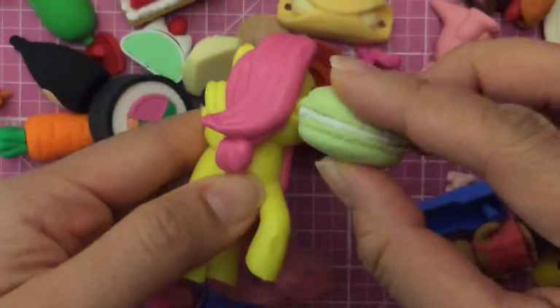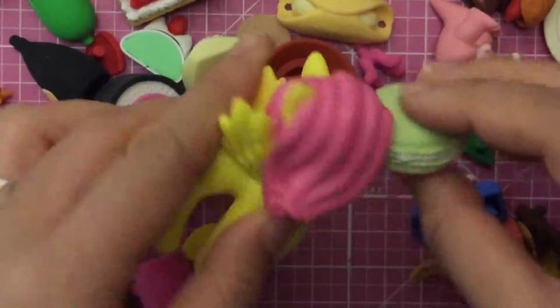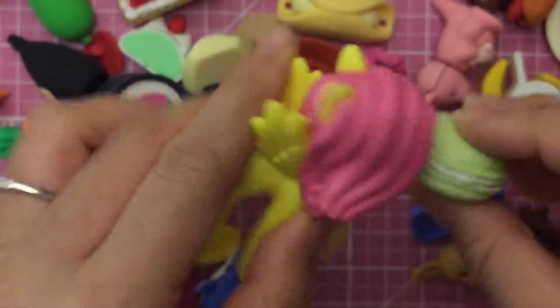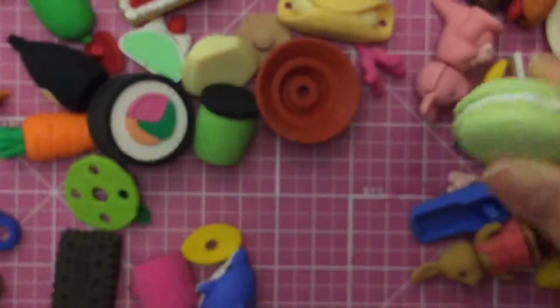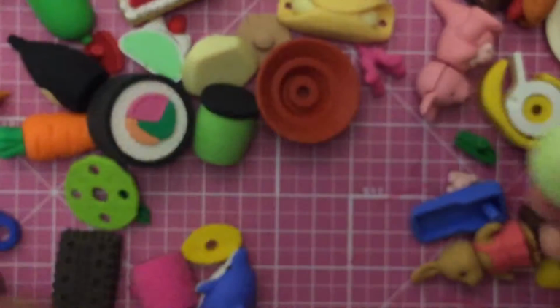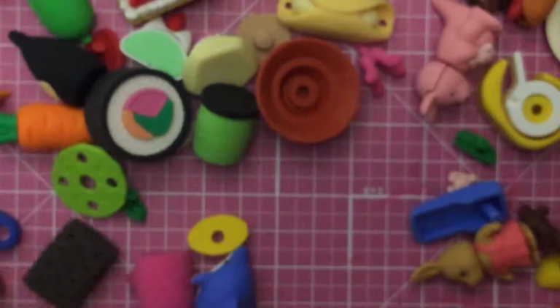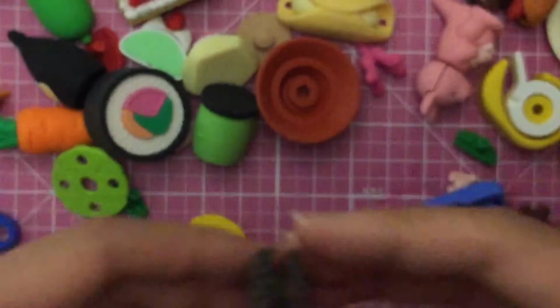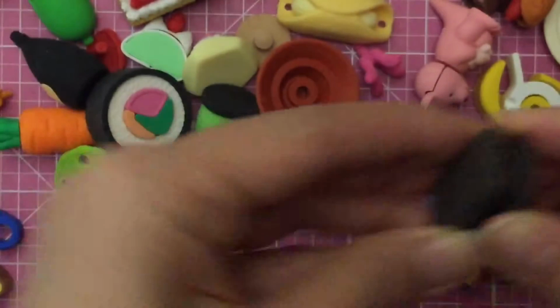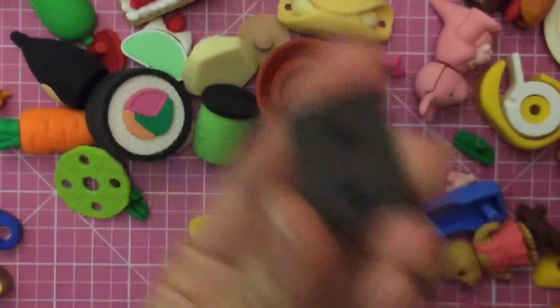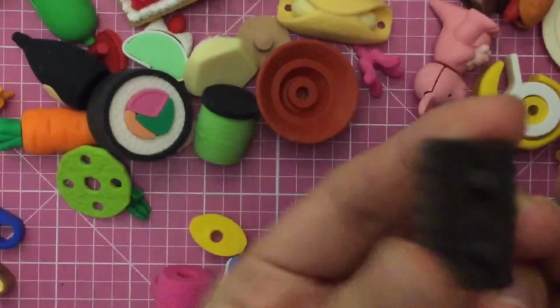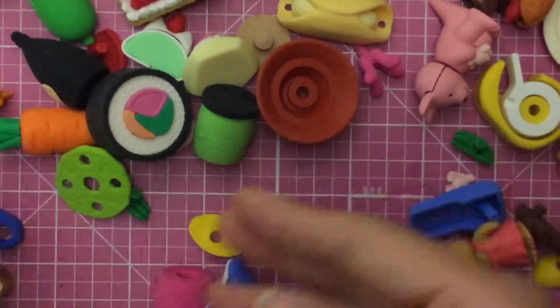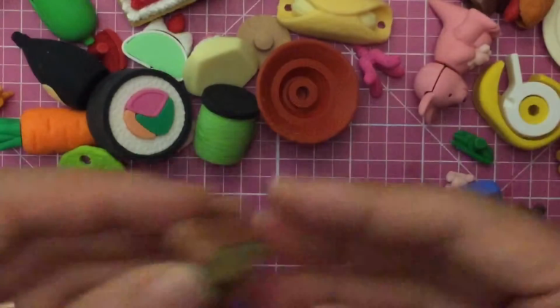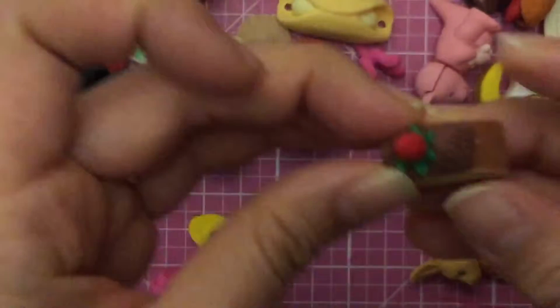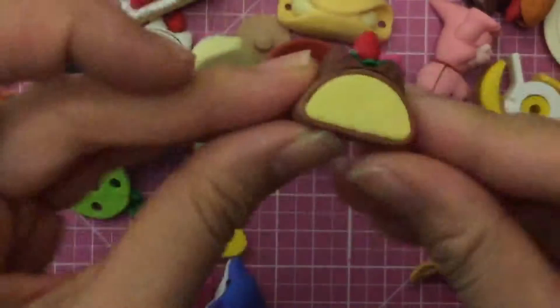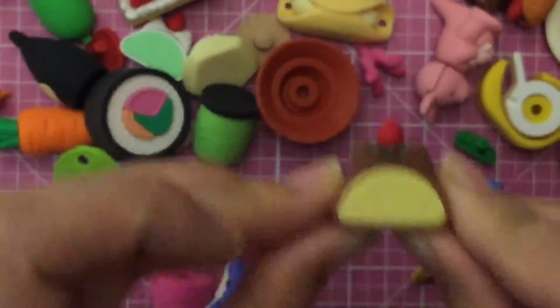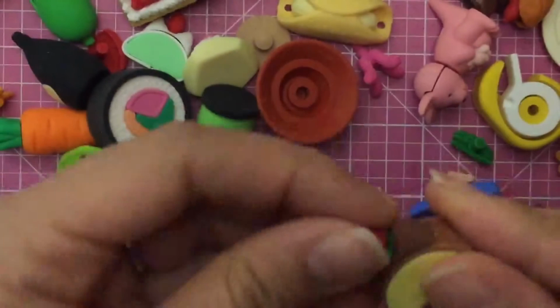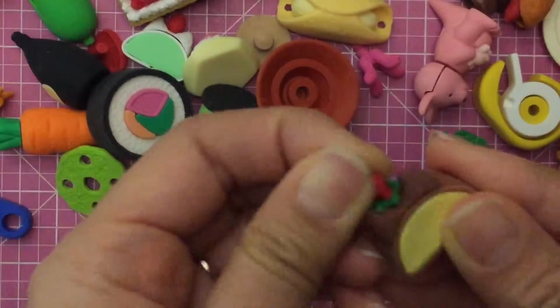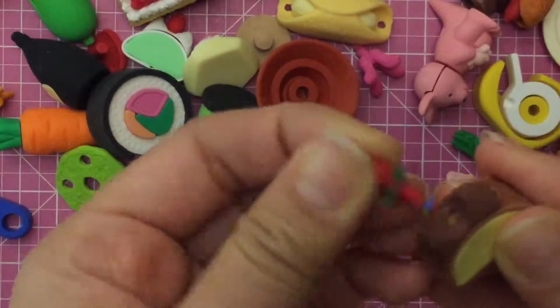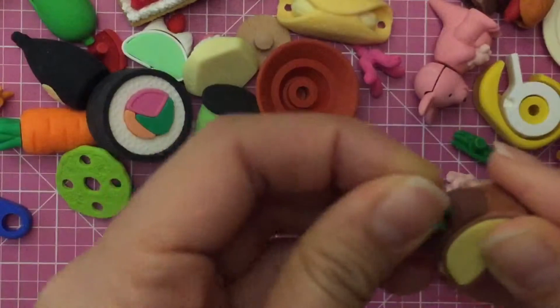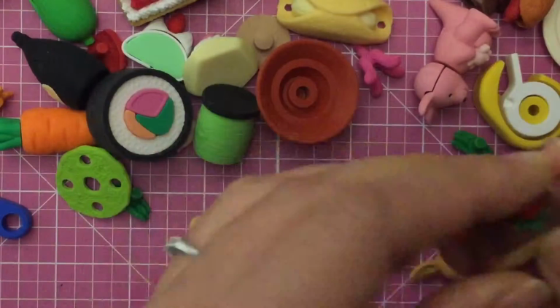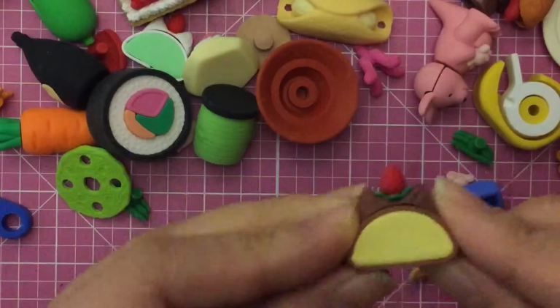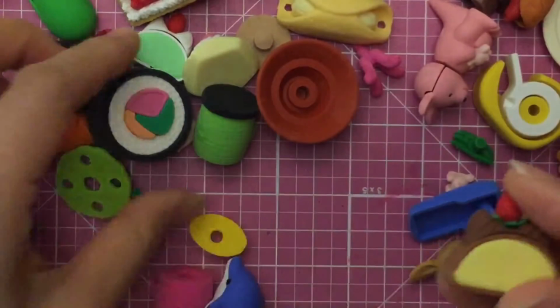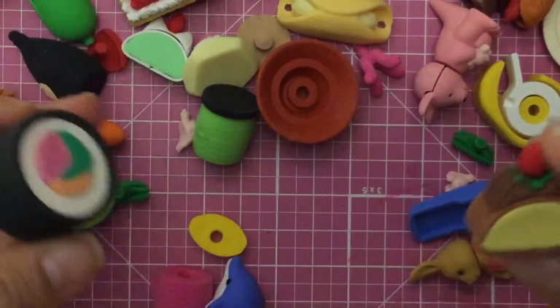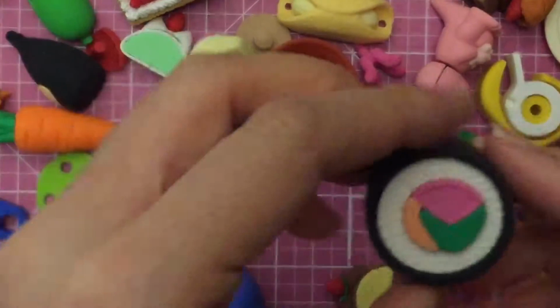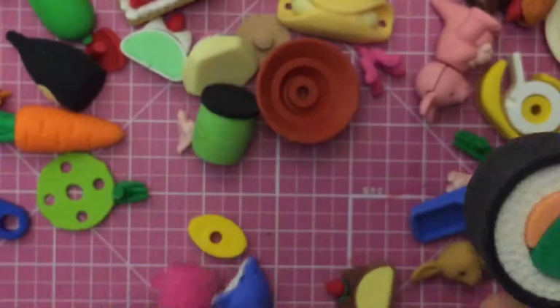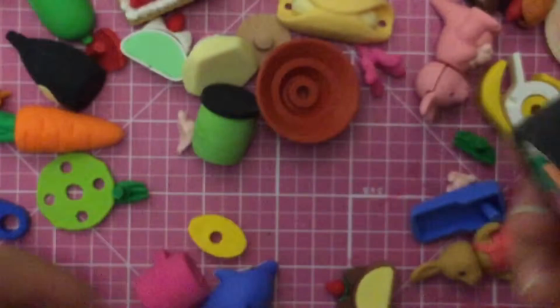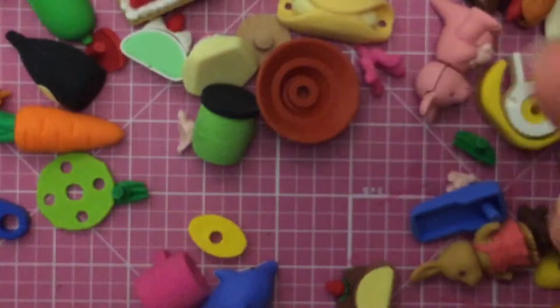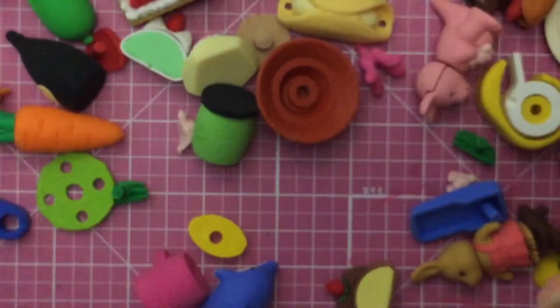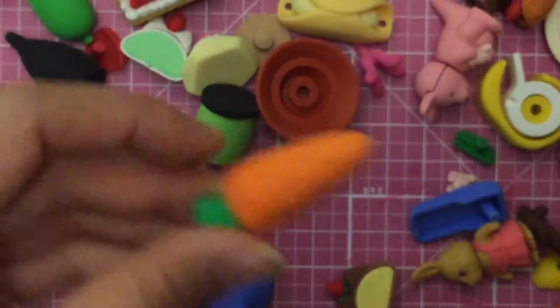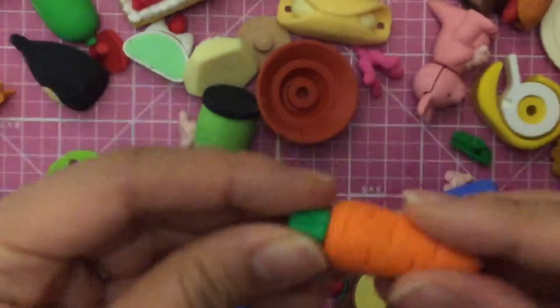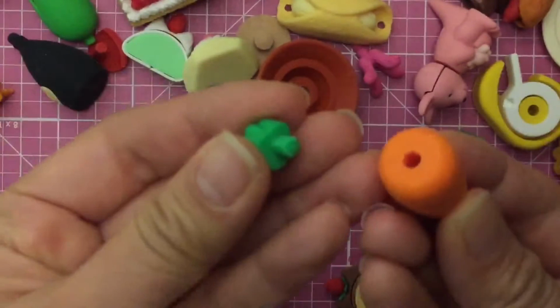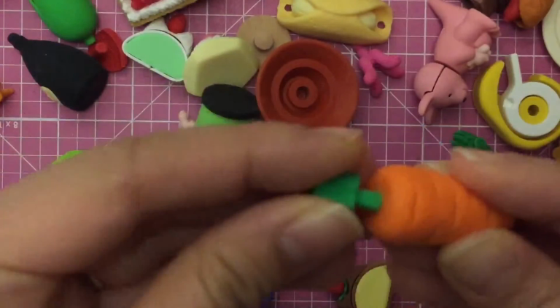Fluttershy loves macaroons, so do I! So I hope you liked all these. Oh look at the biscuit — I lost the frosting on the biscuit. And look at this cute little cake — every little piece comes apart, isn't that amazing? What else is there? There's sushi, there's more sushi, and a carrot — it's a little plain, just a carrot.